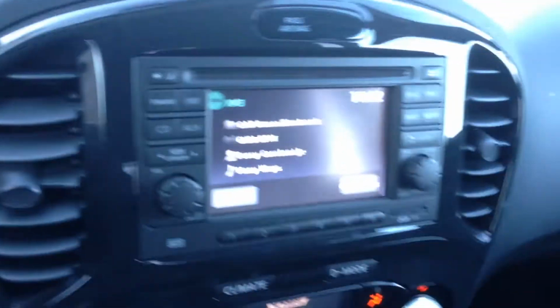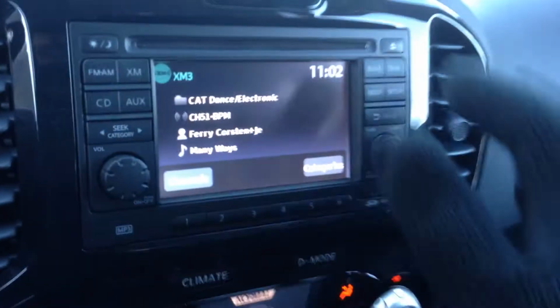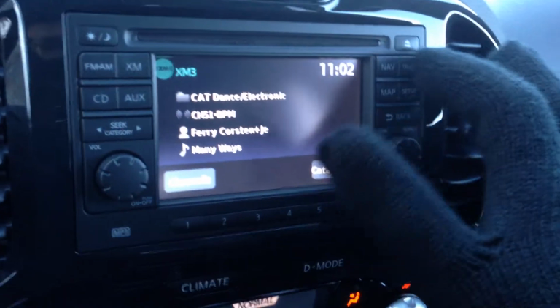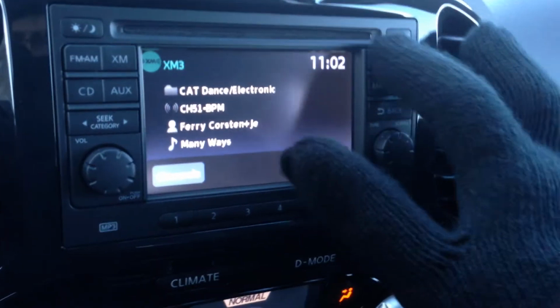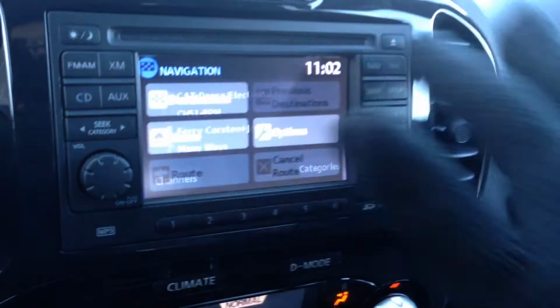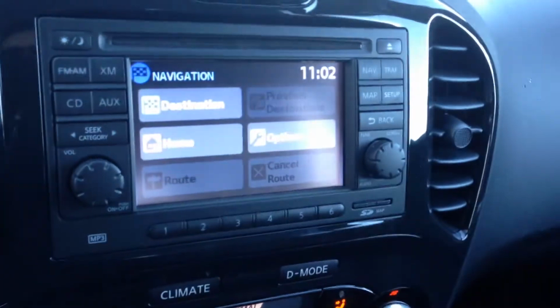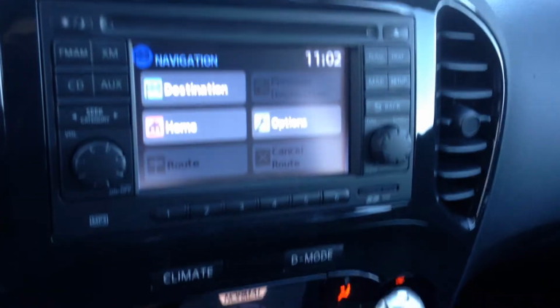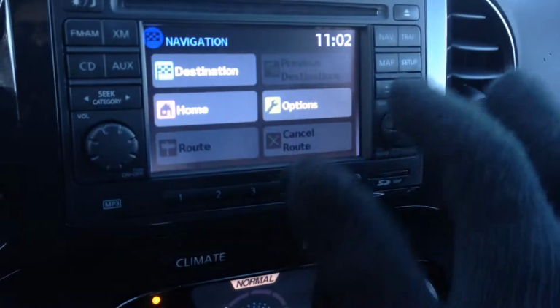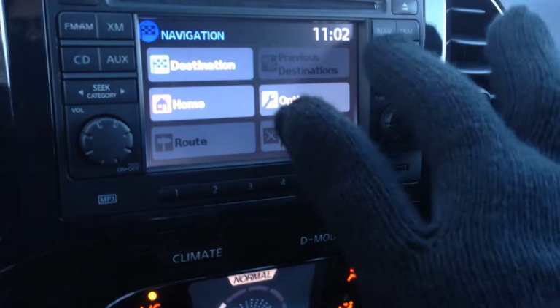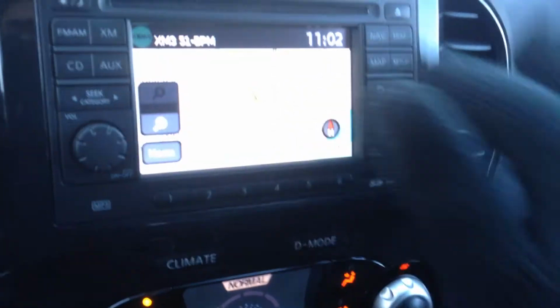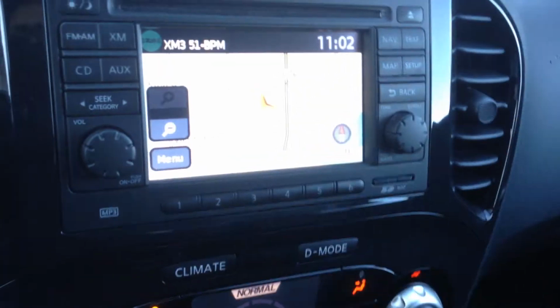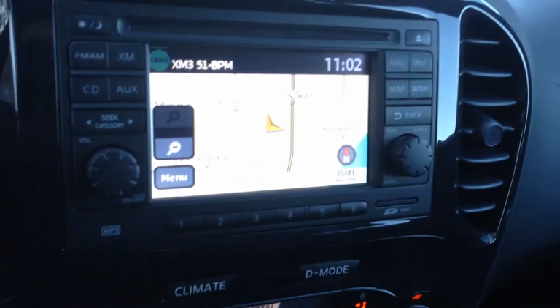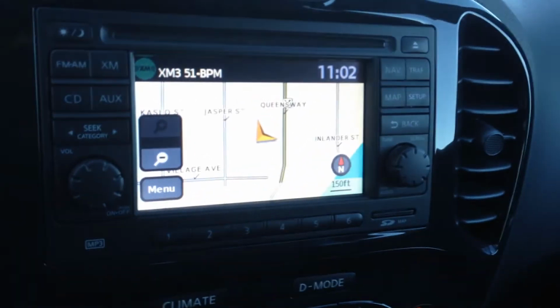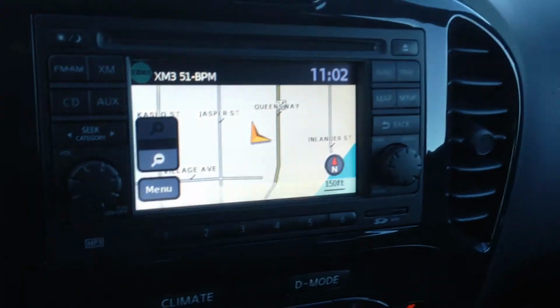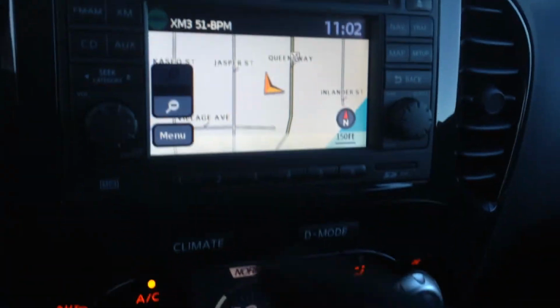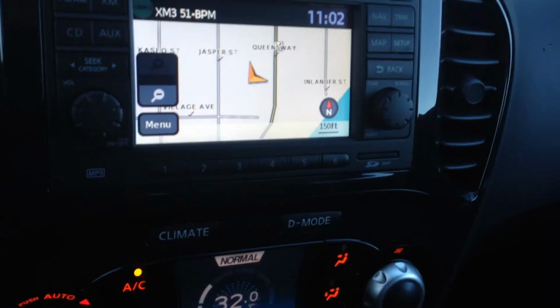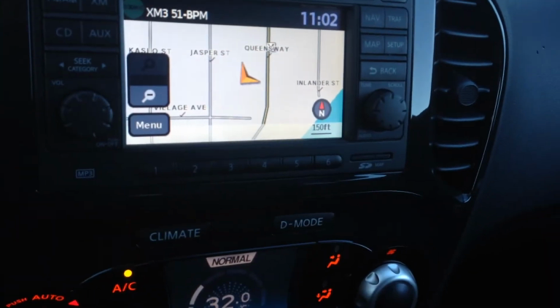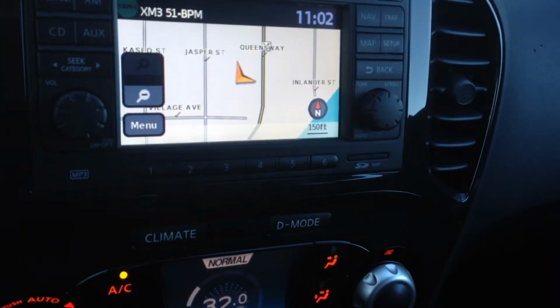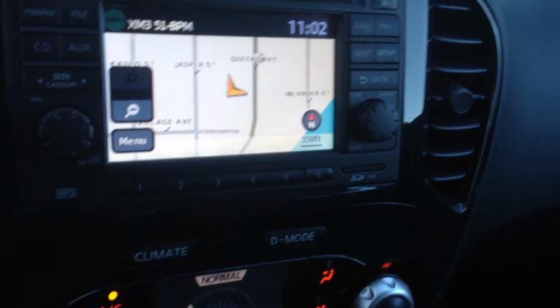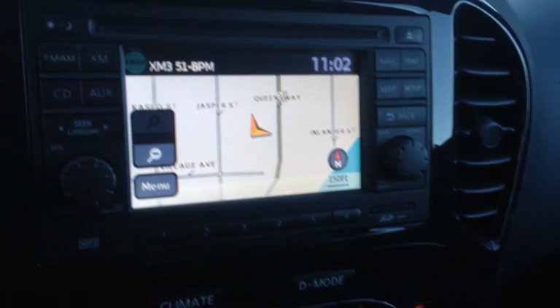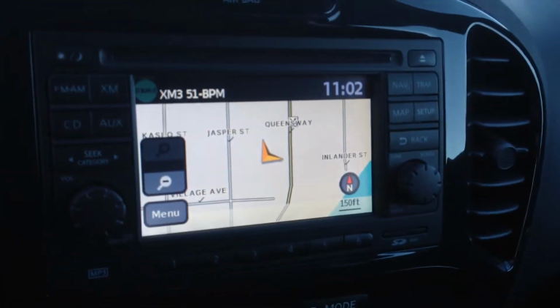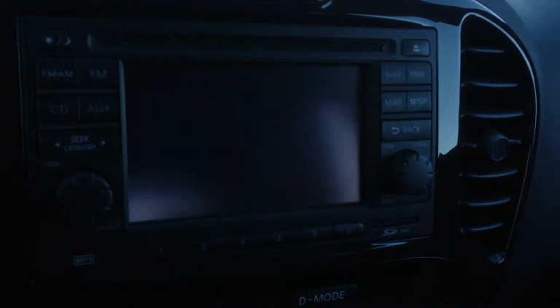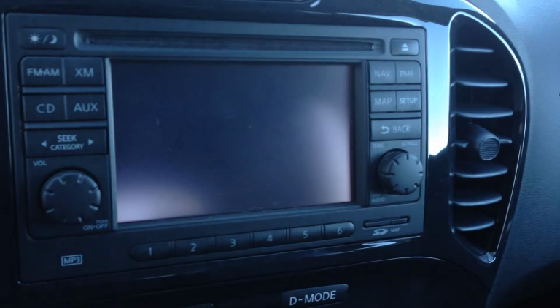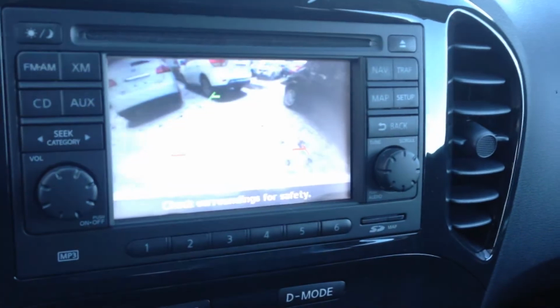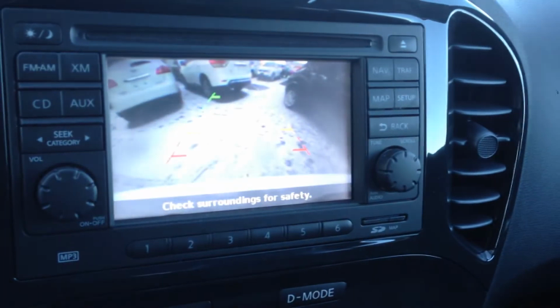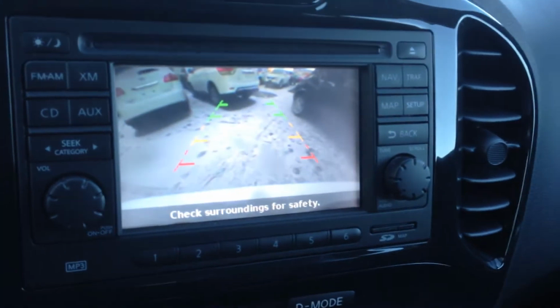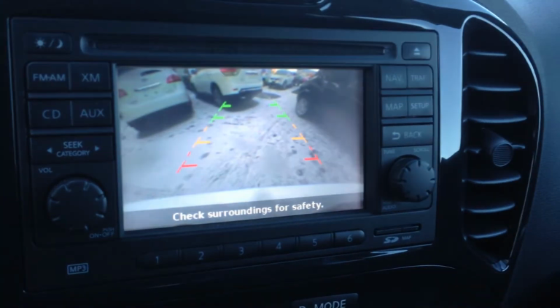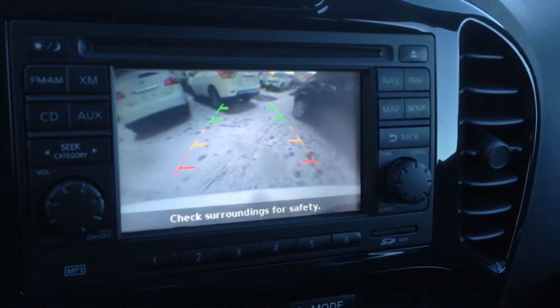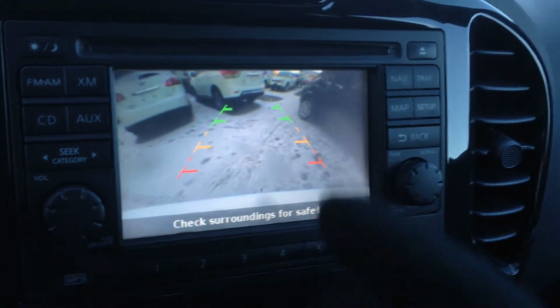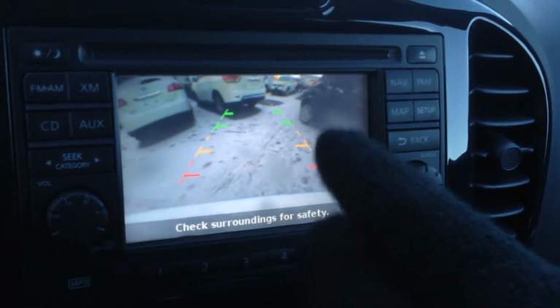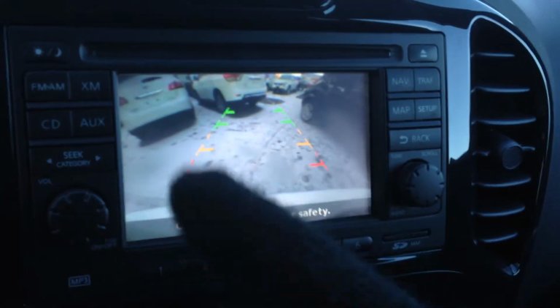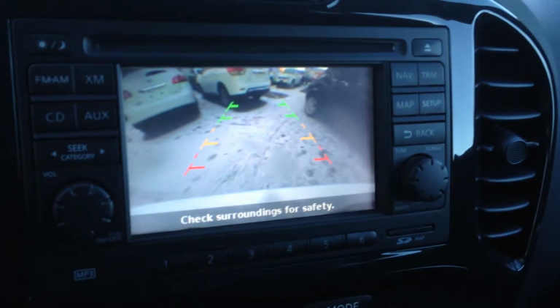So this is actually your navigation package. Your XM satellite radio. That backup camera I told you about — located right there, and you can see your guidelines.